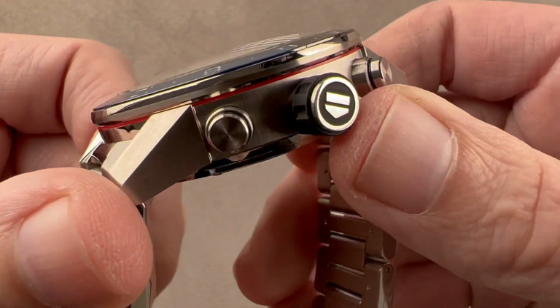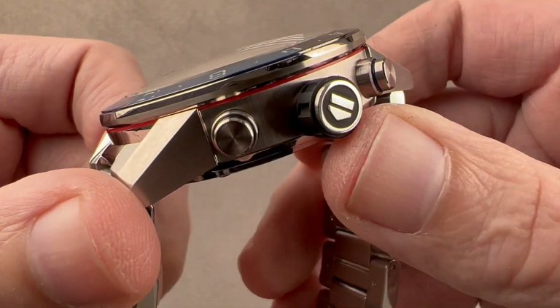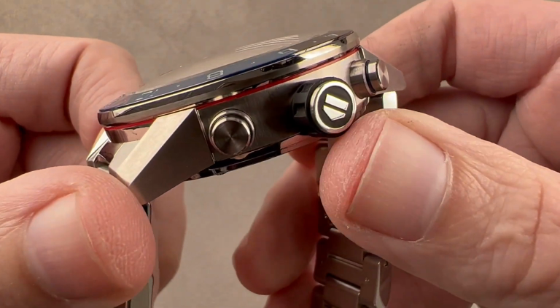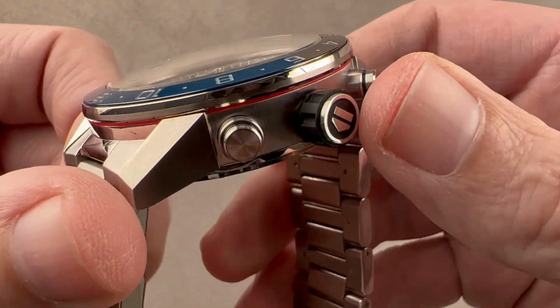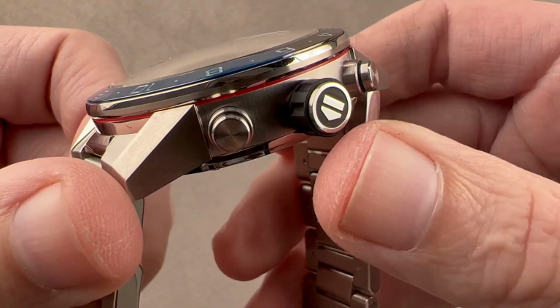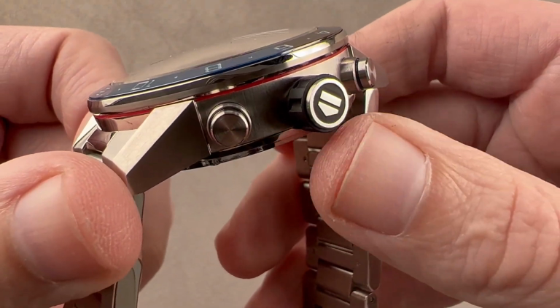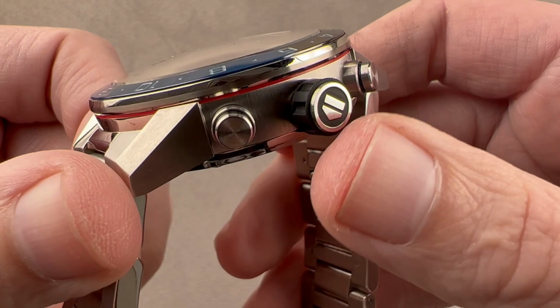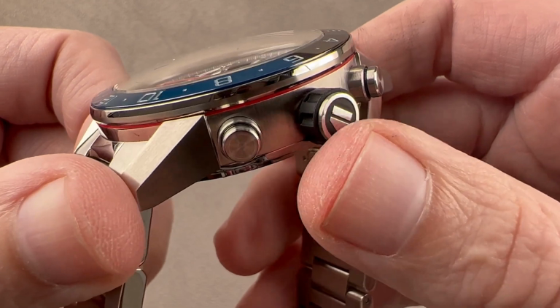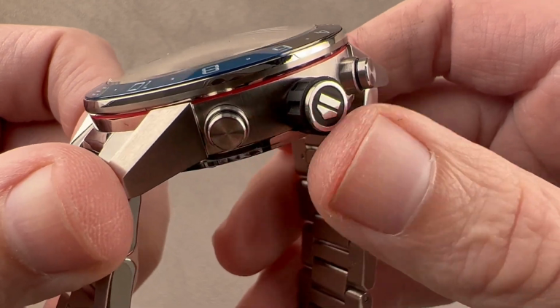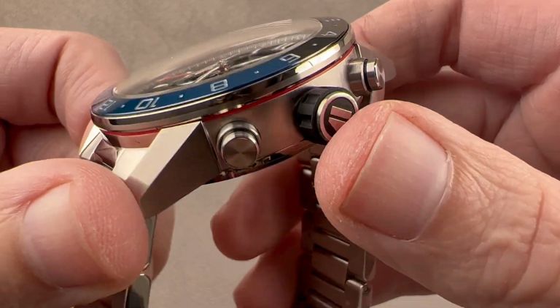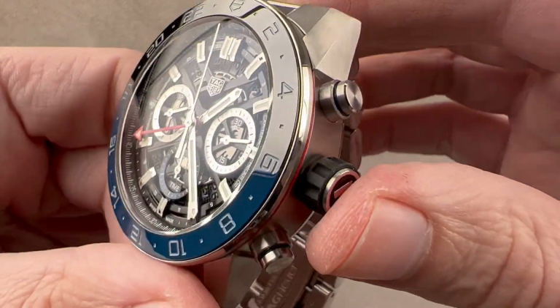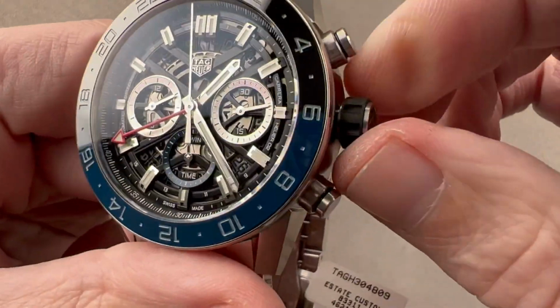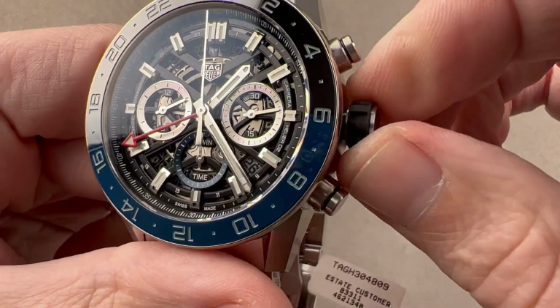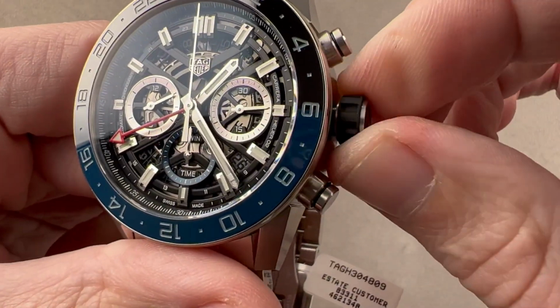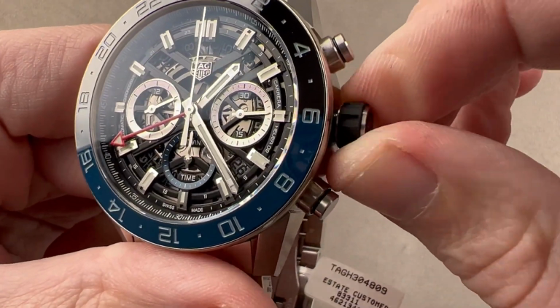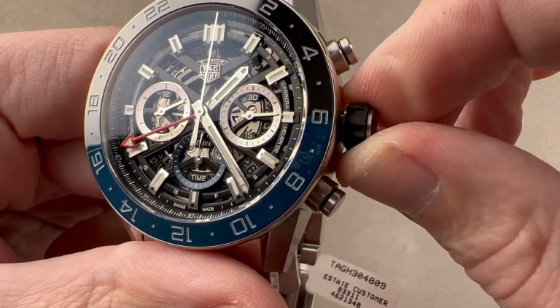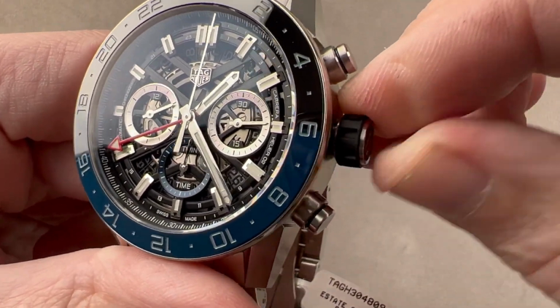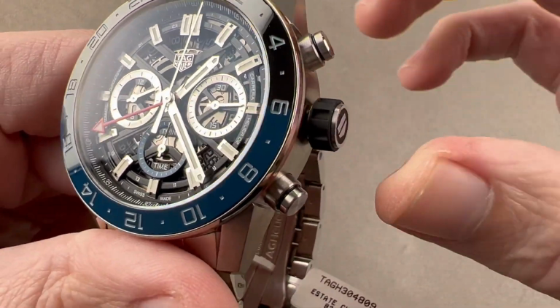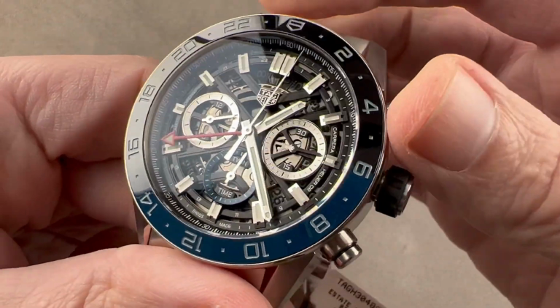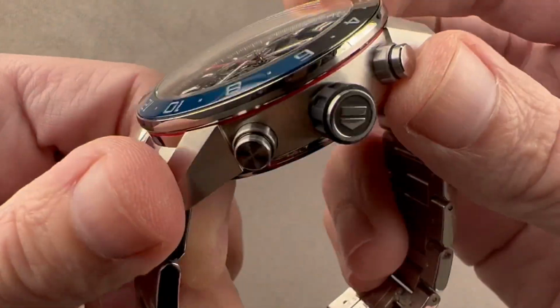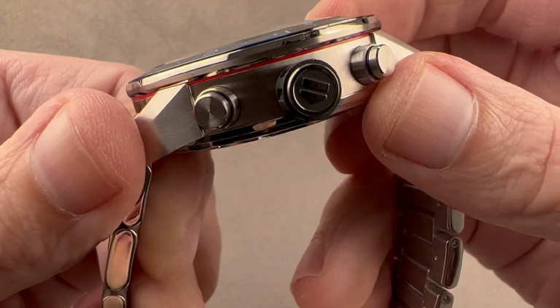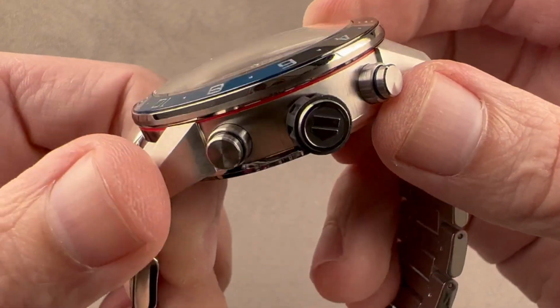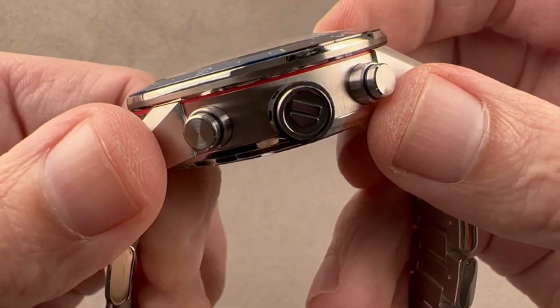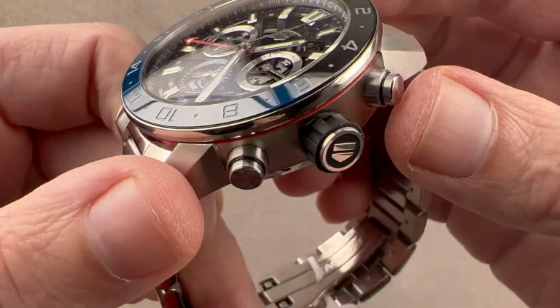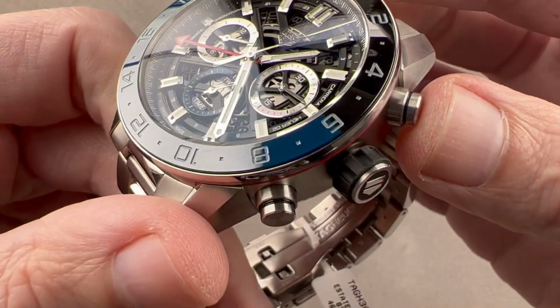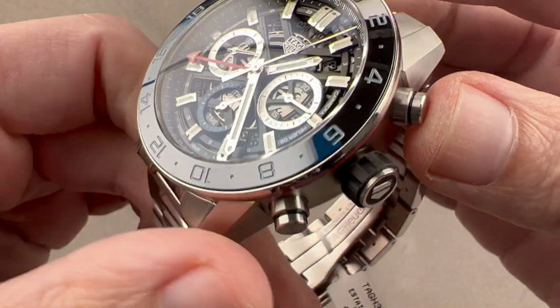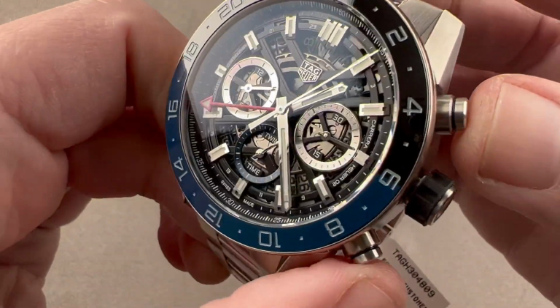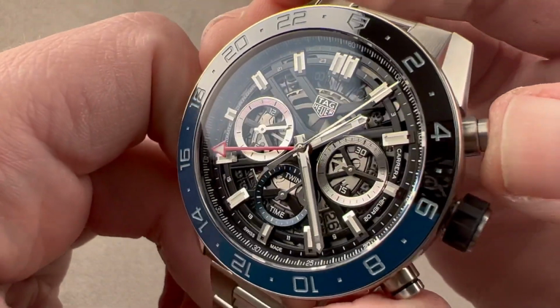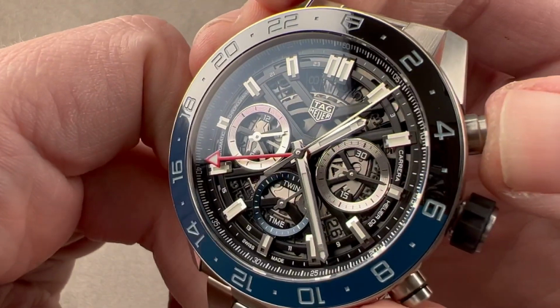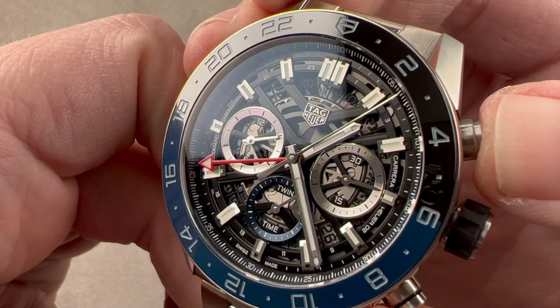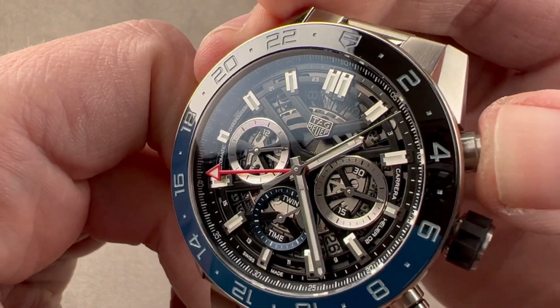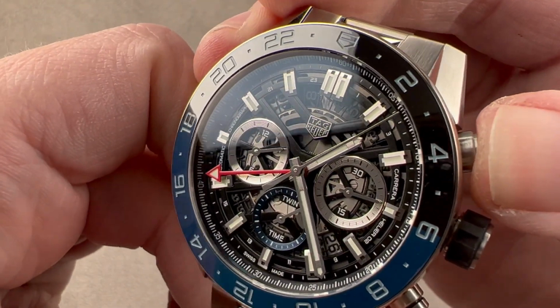You can see the Tag Heuer logo with media blasting for contrast on the outer face of the crown. There's a little rubber knurled shoulder for better grasping the crown, and then we have two piston-style polished and satinated pump pushers for the chronograph.